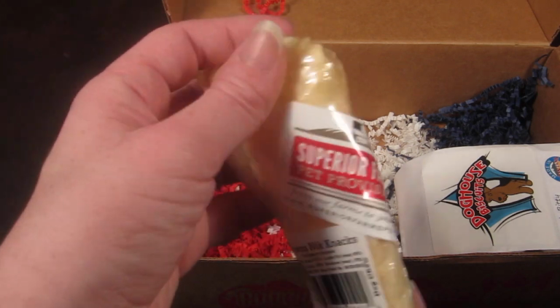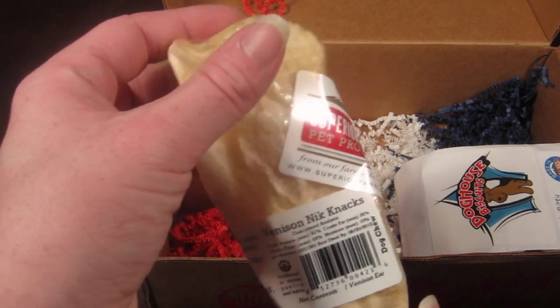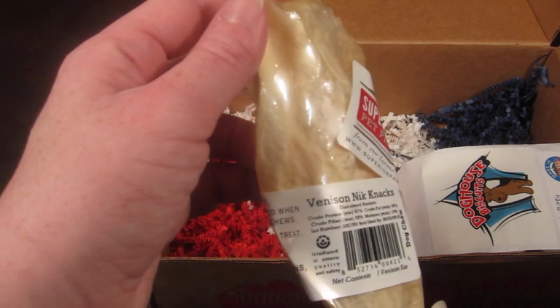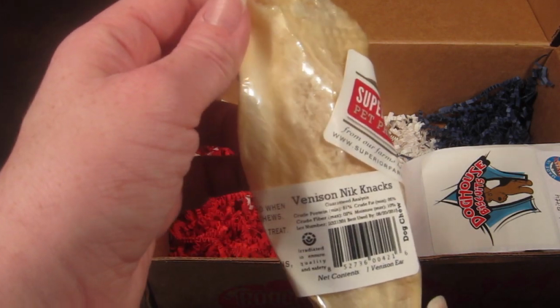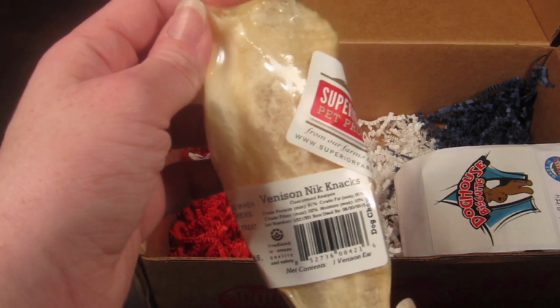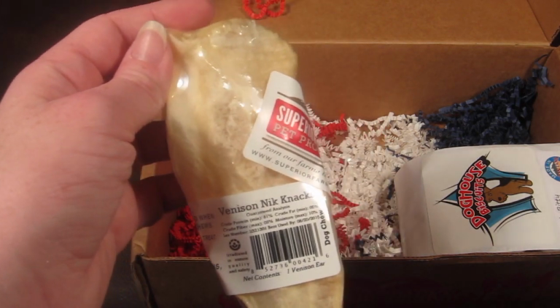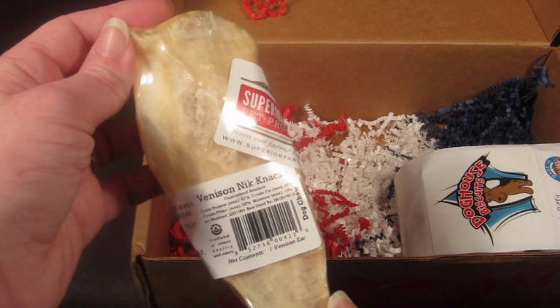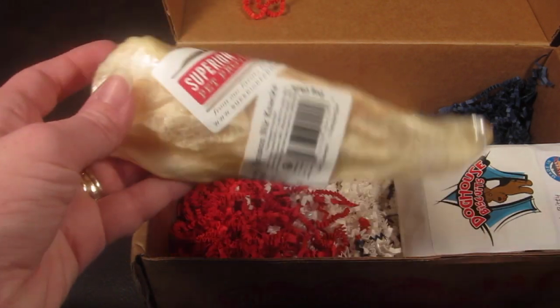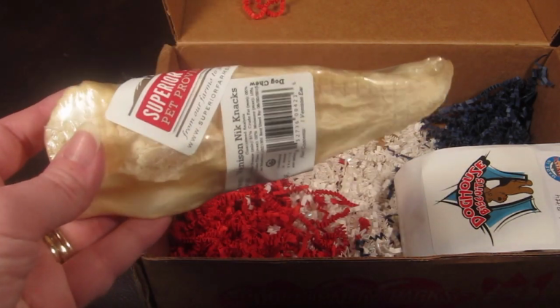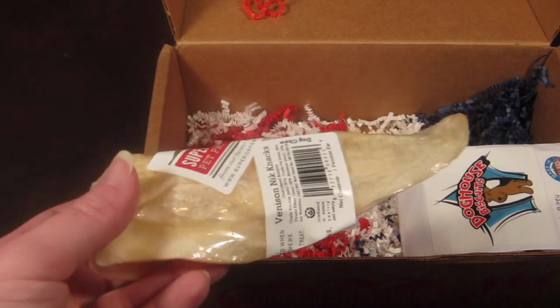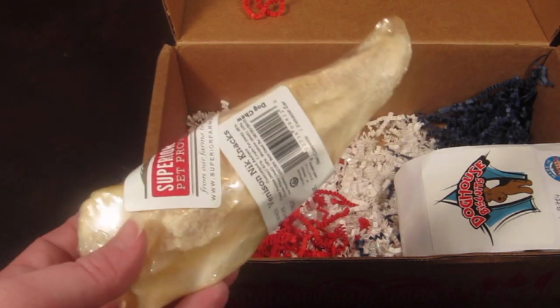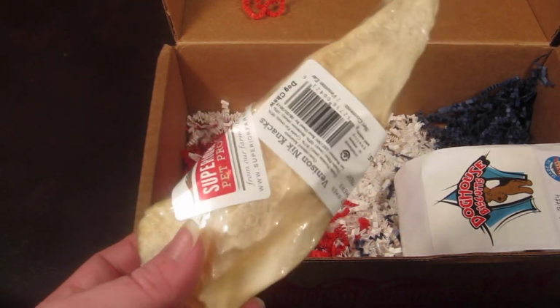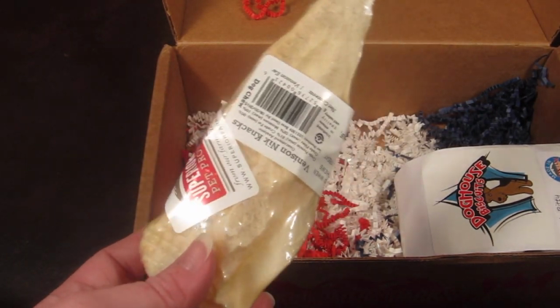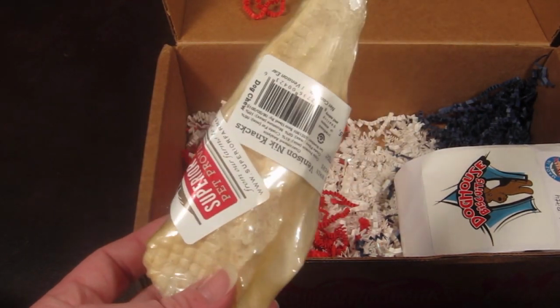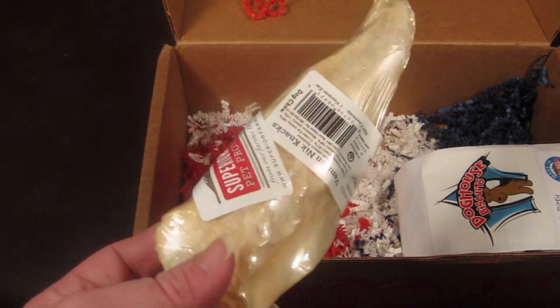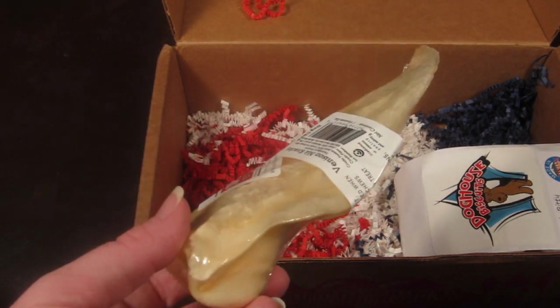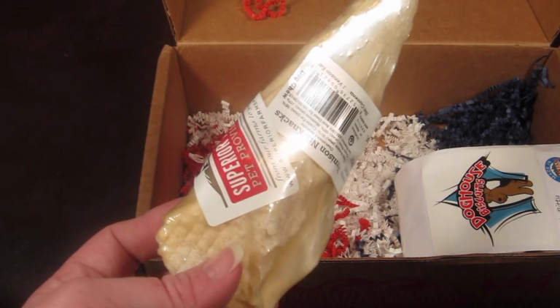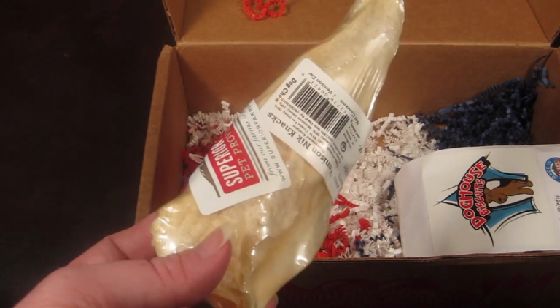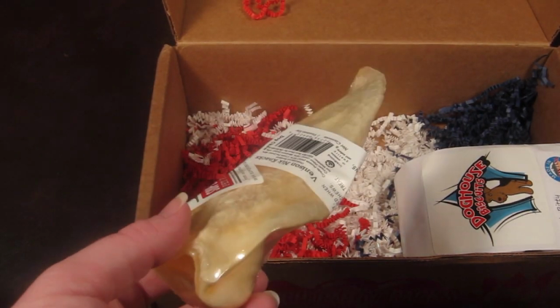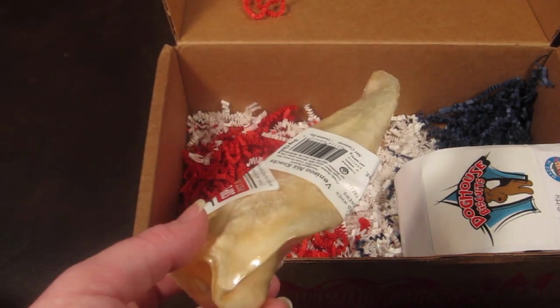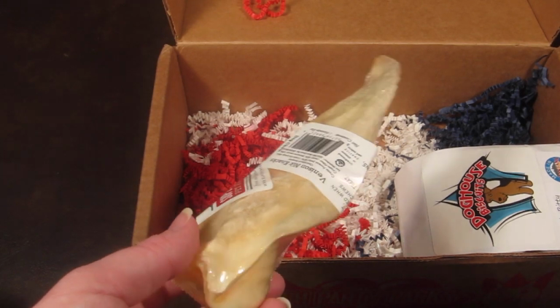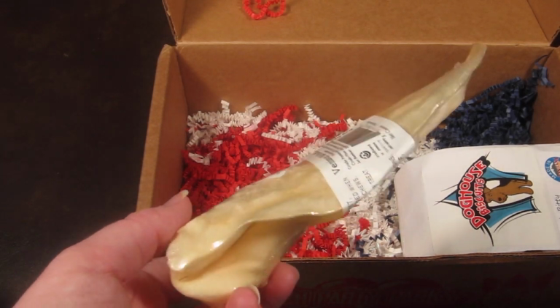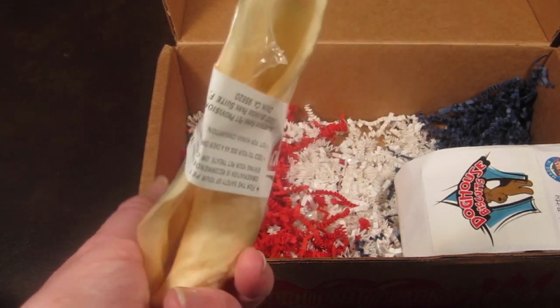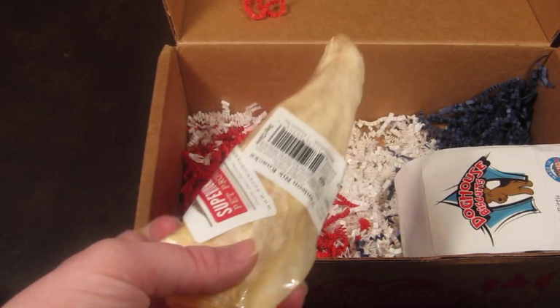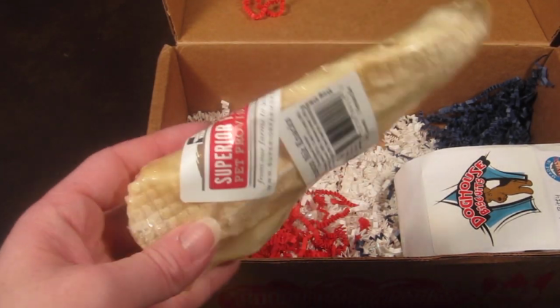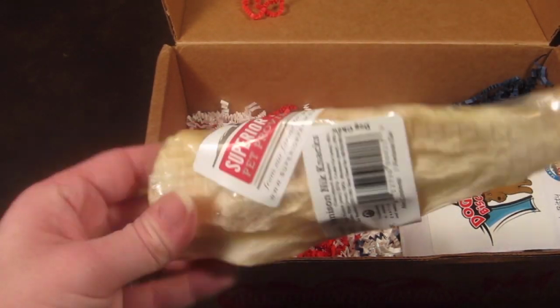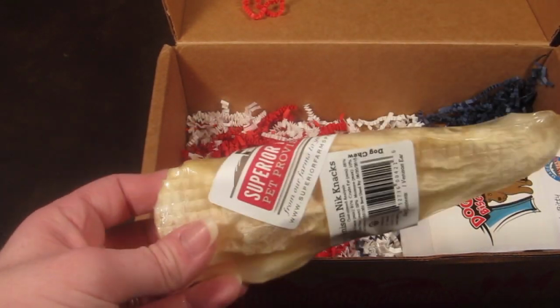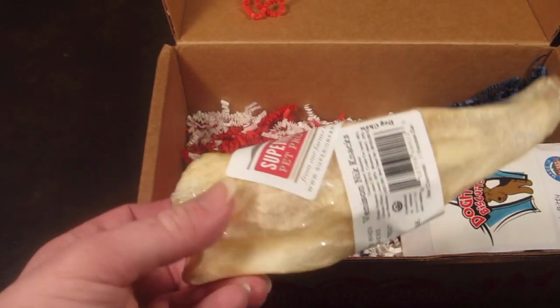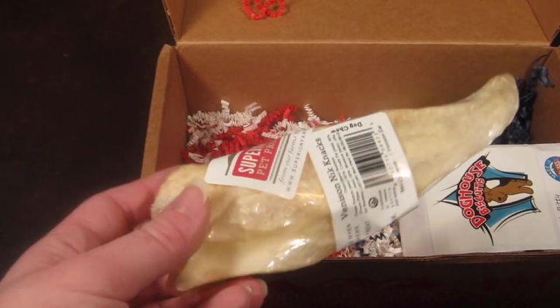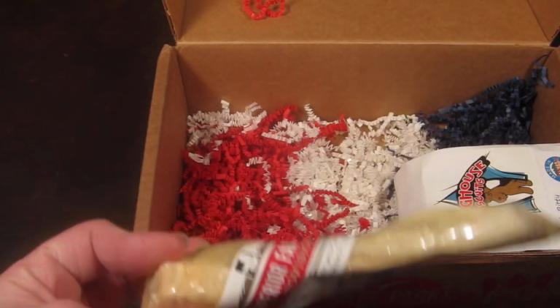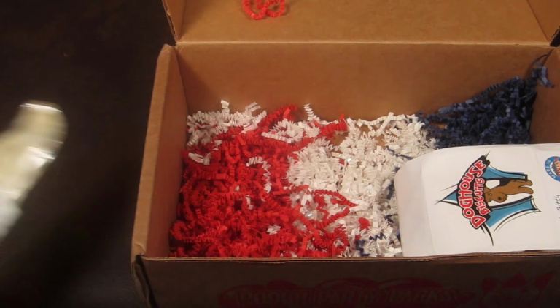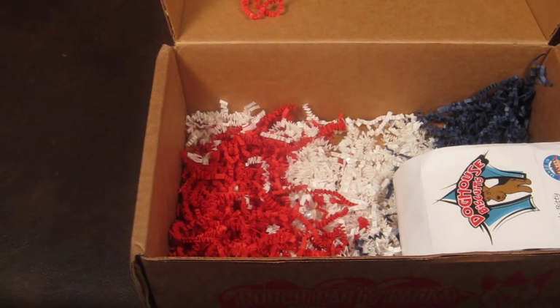Then we have Superior Farms Pet Provisions — this is a rawhide venison treat. The information card says it's made of 100% venison ears and they are a fun, tasty treat for your dog. I'll give this to Maggie and see what she thinks.